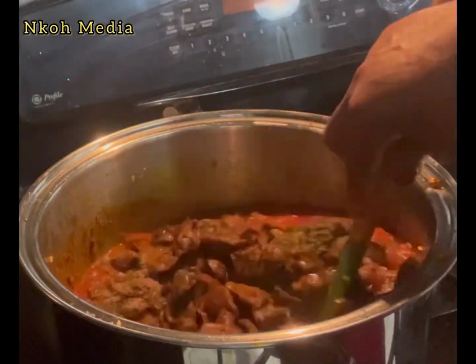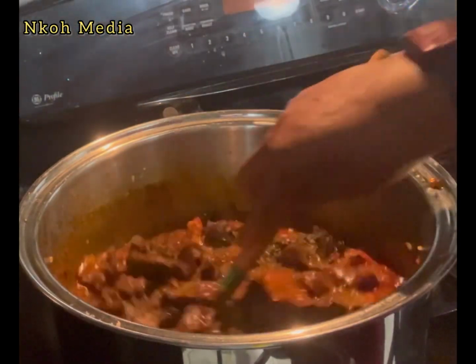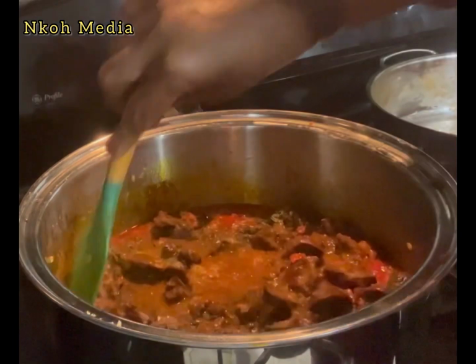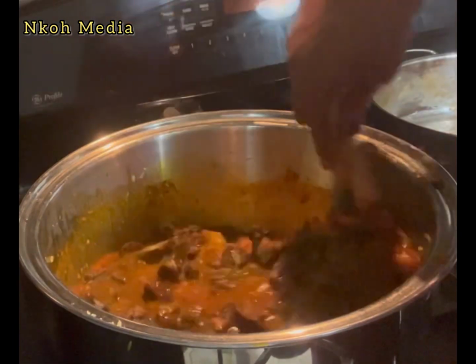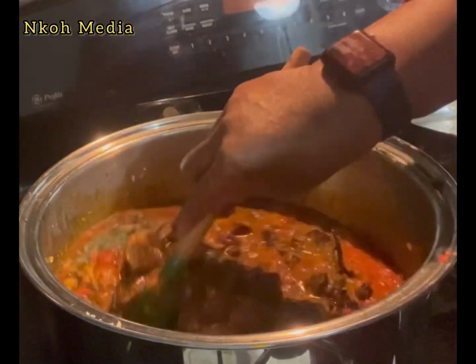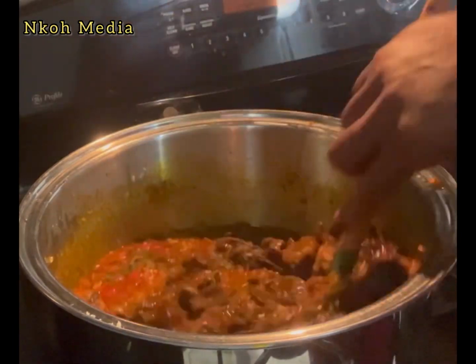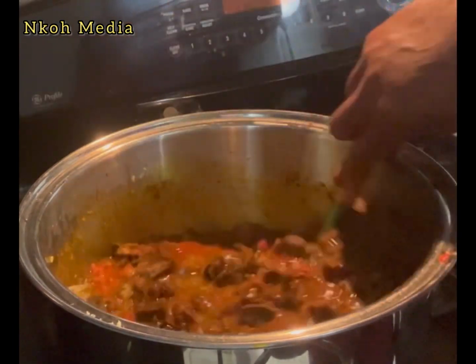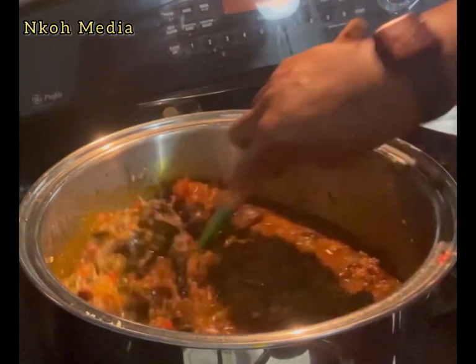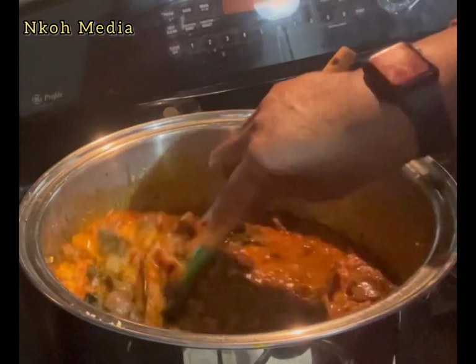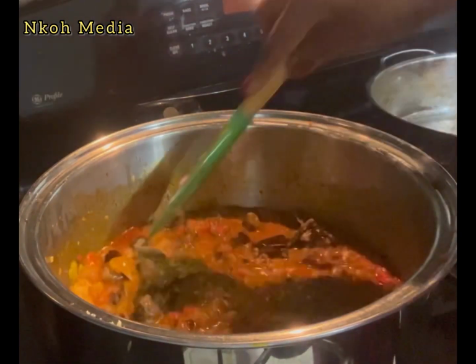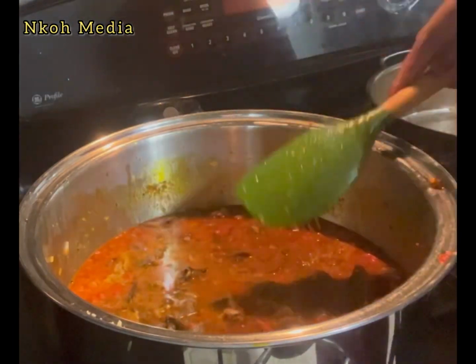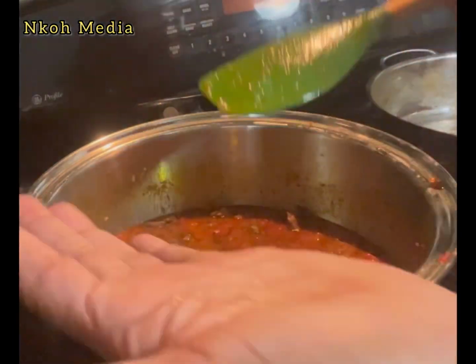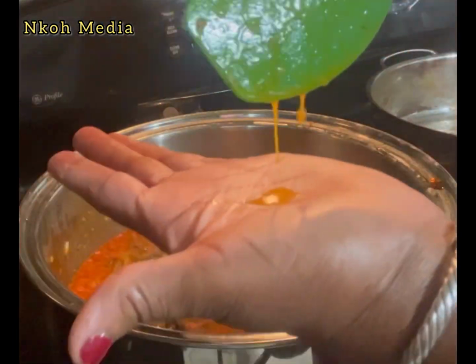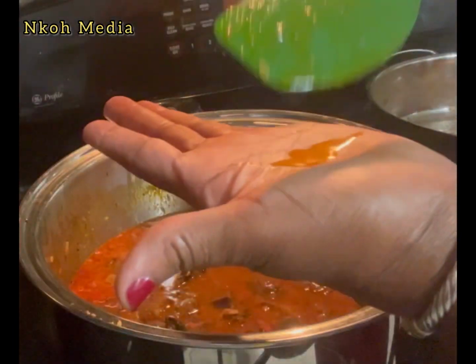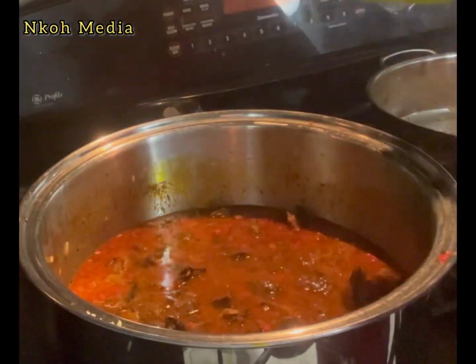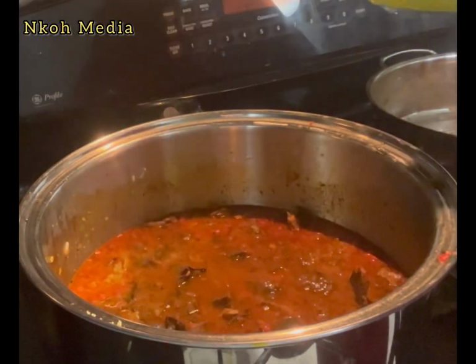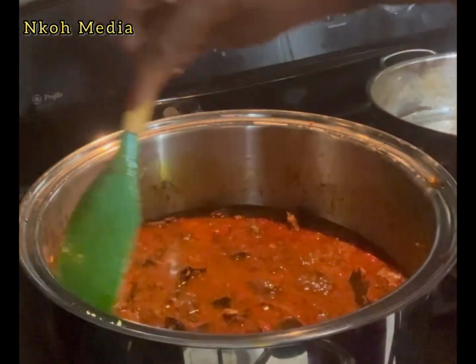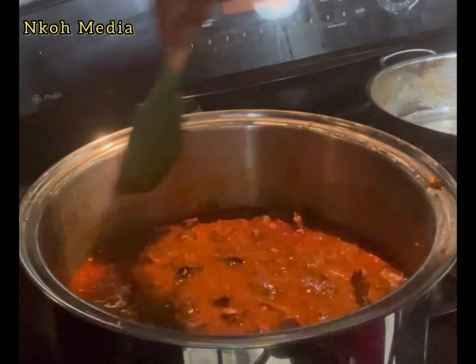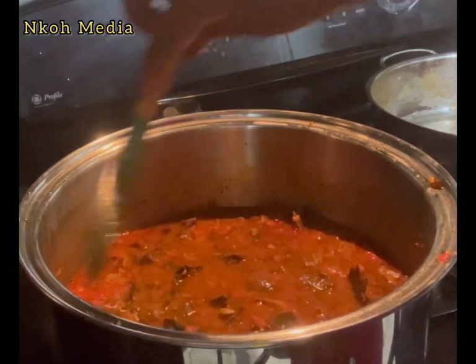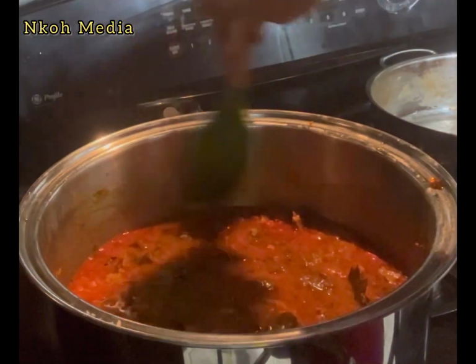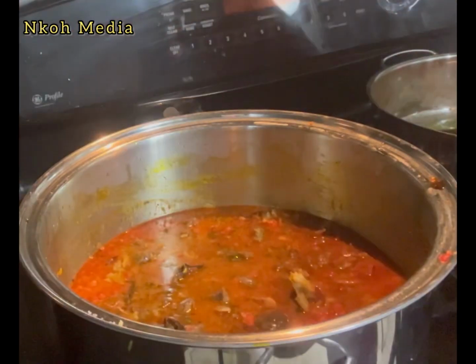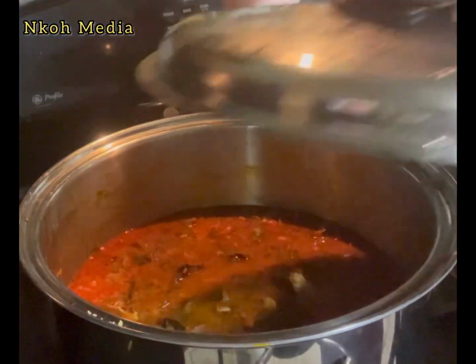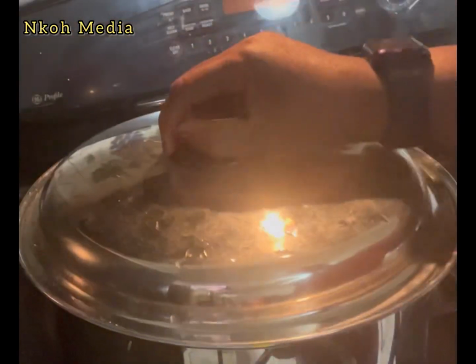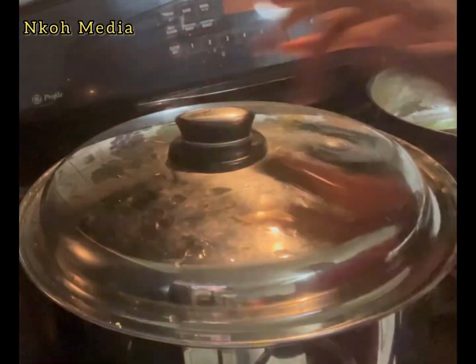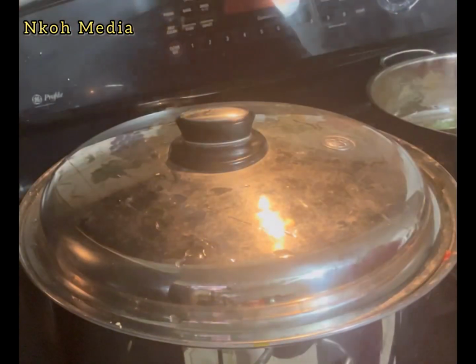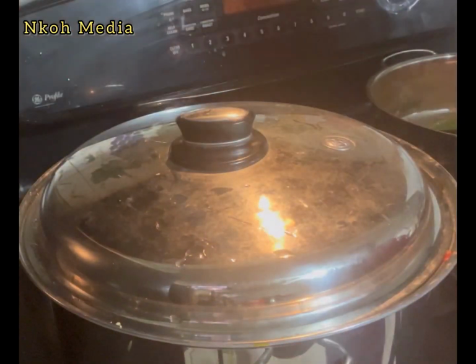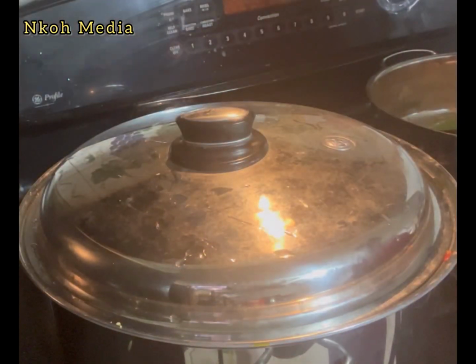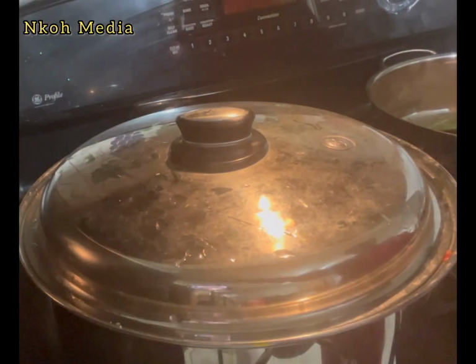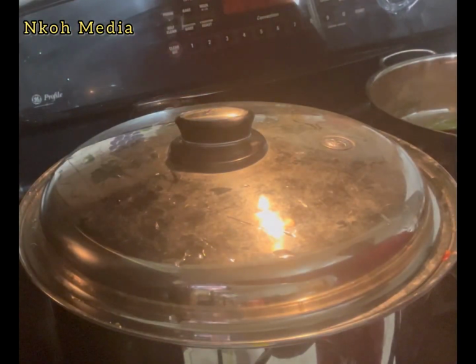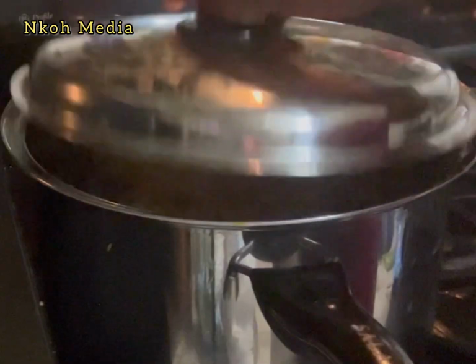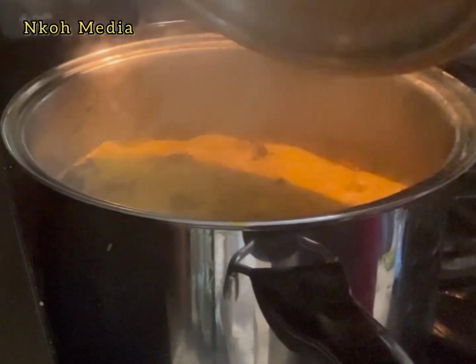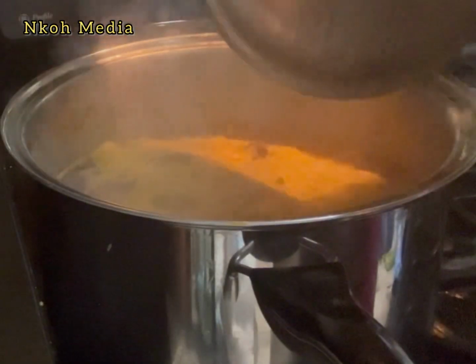Now go ahead and re-add the fried meat. Mix to combine very well. Check for salt and seasoning and adjust as needed. Cover the pot and bring it to a boil.